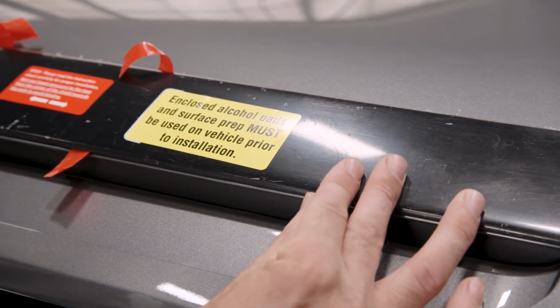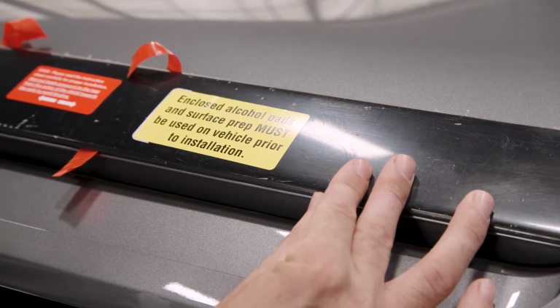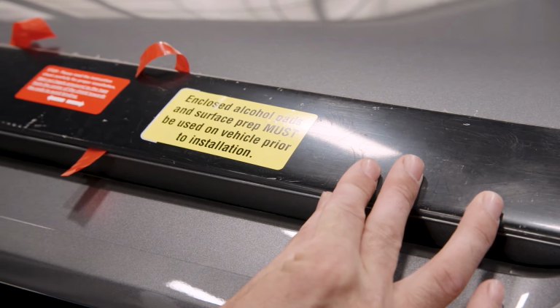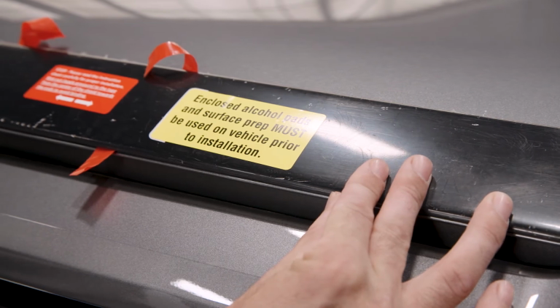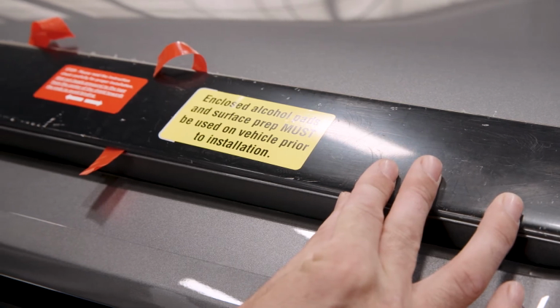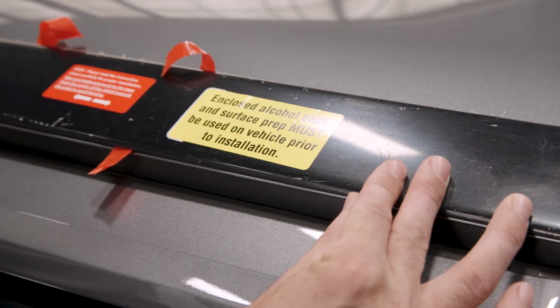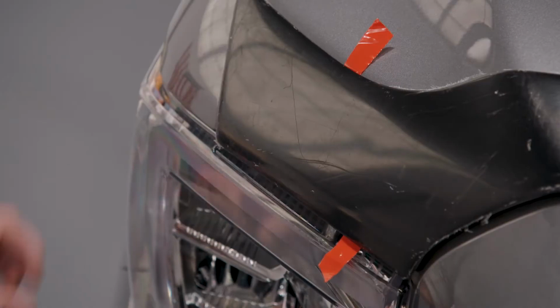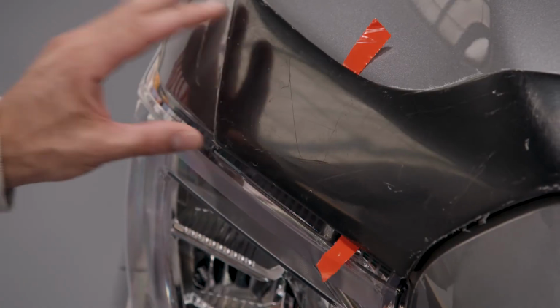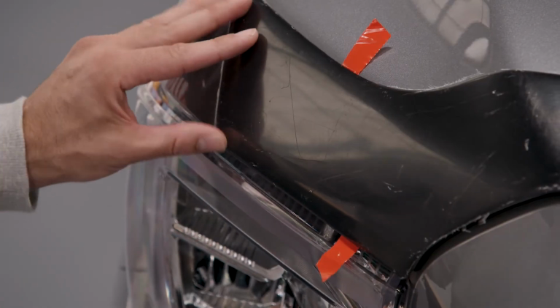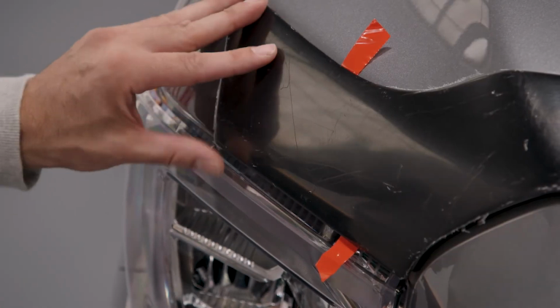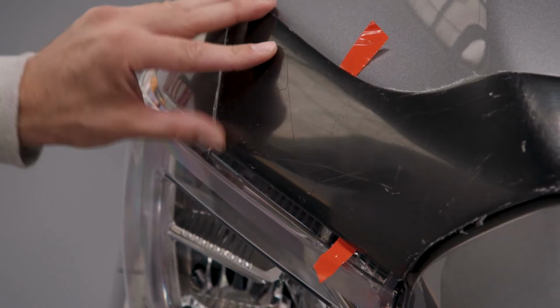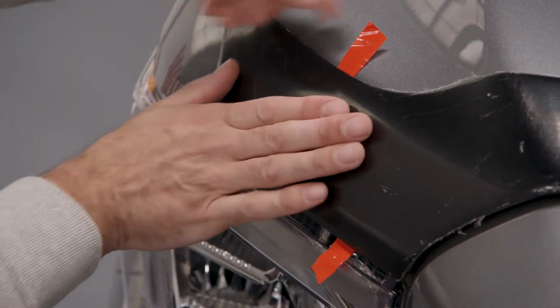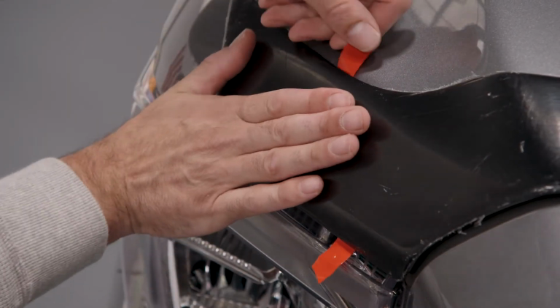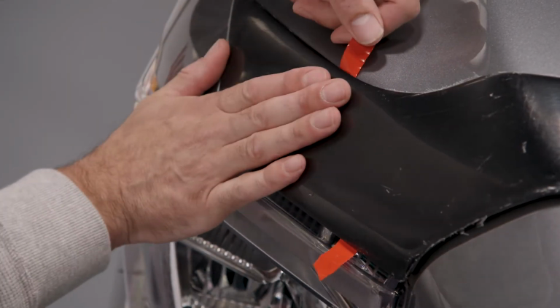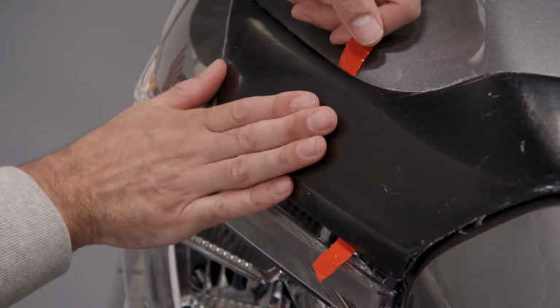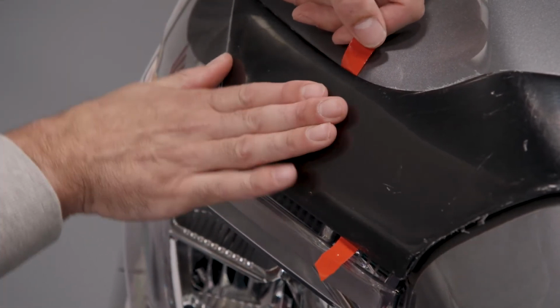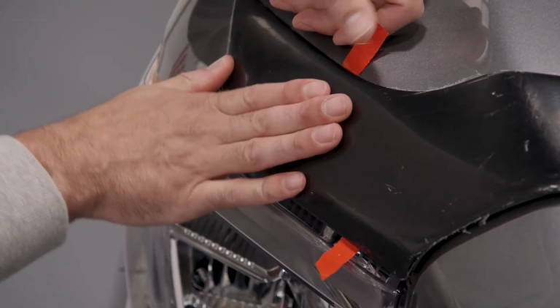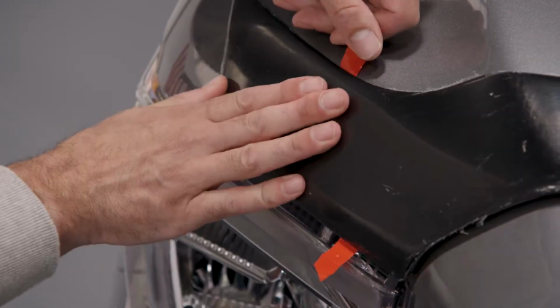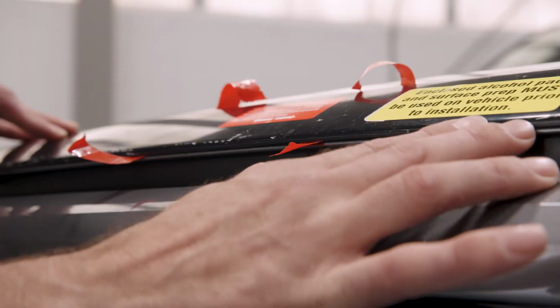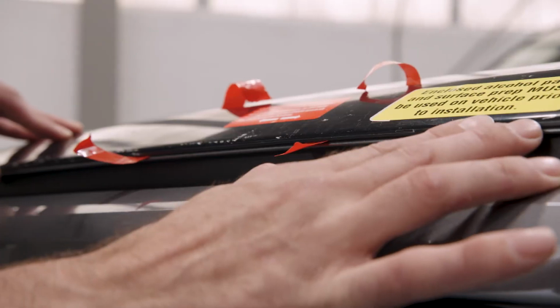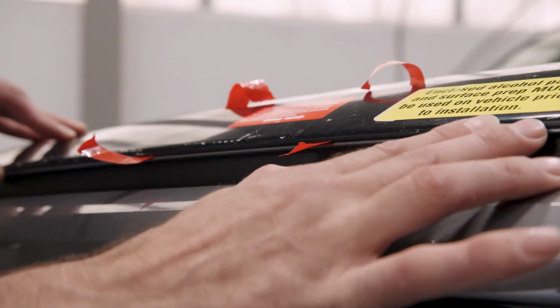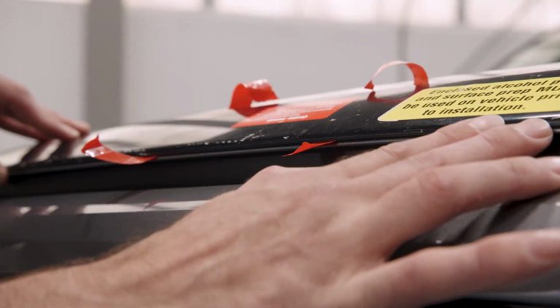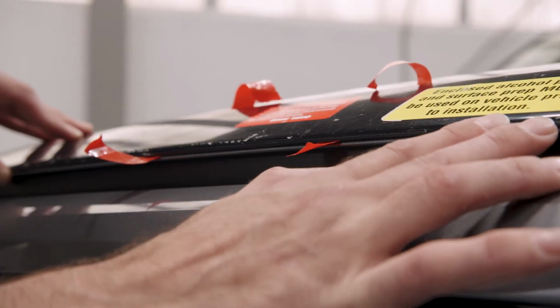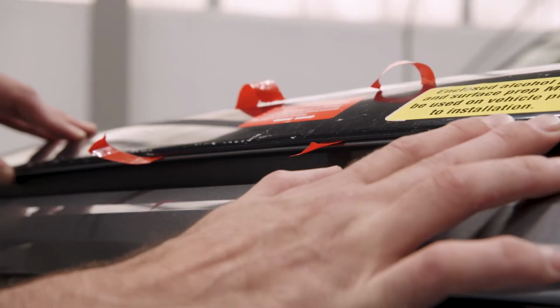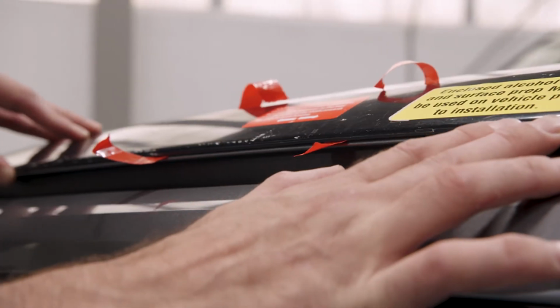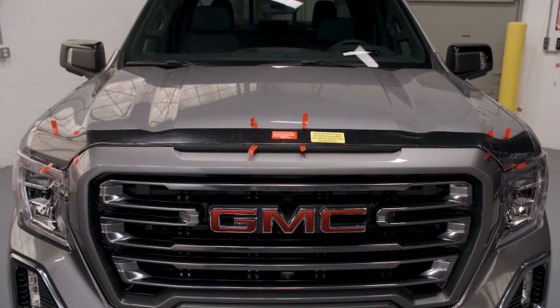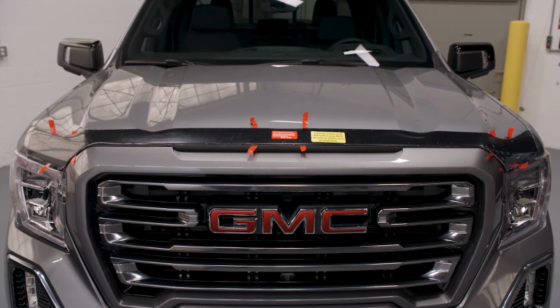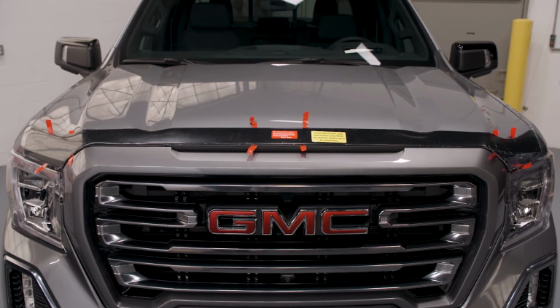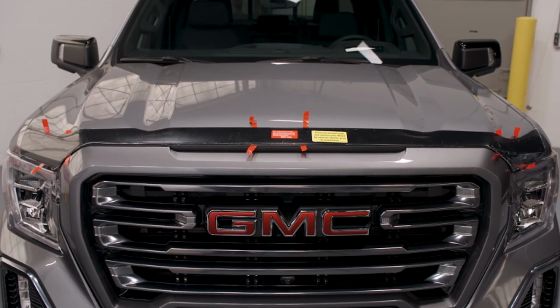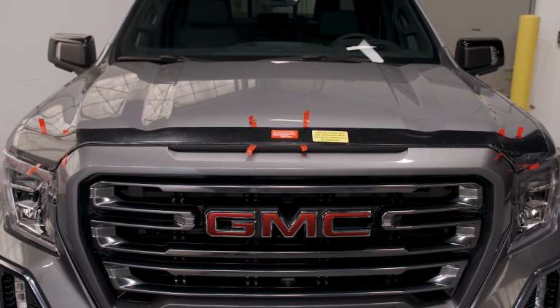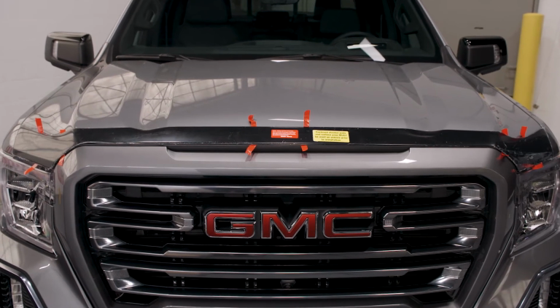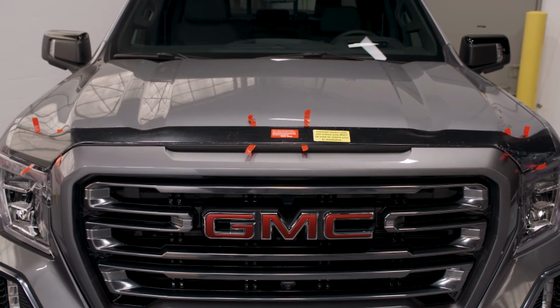When properly located, the AeroSkin will not hang beyond the sides of the hood, will be 2-3mm above the front edge of the hood, and the rear edge will follow the contour of the hood without any gaps.